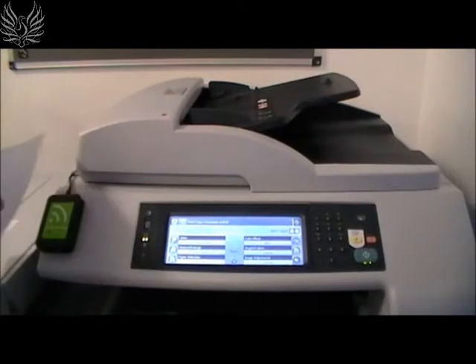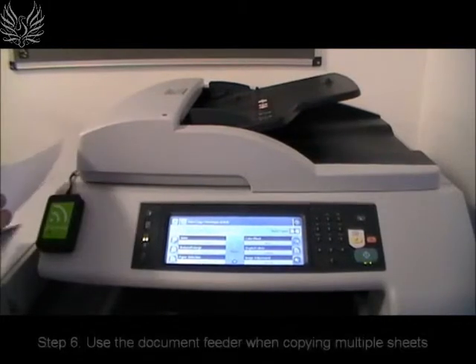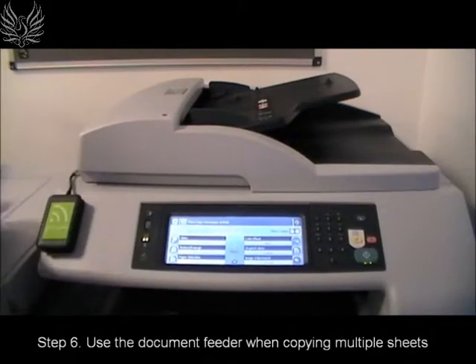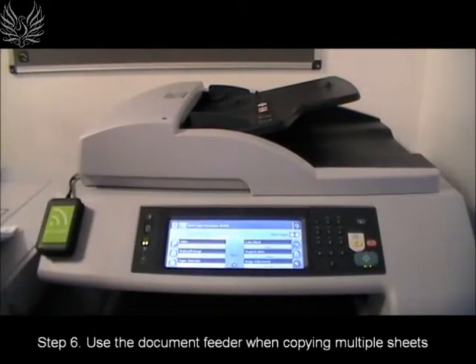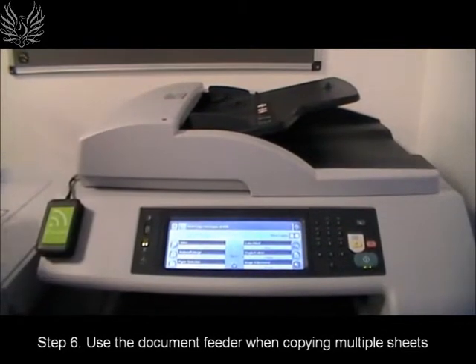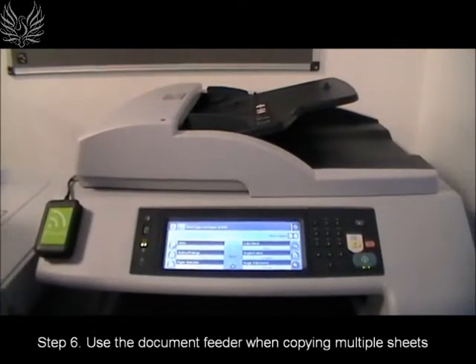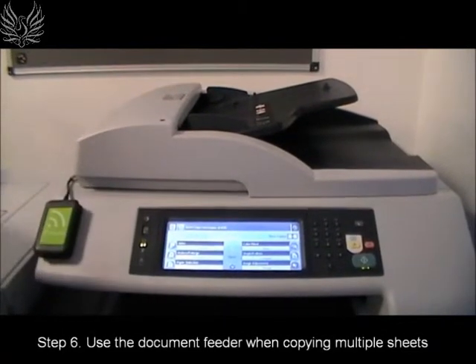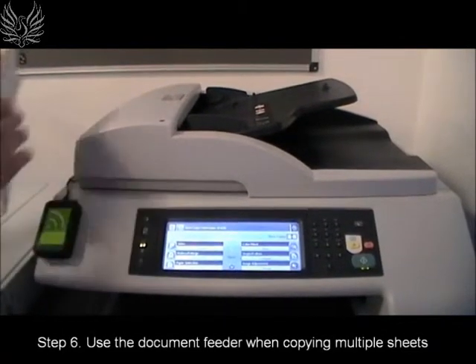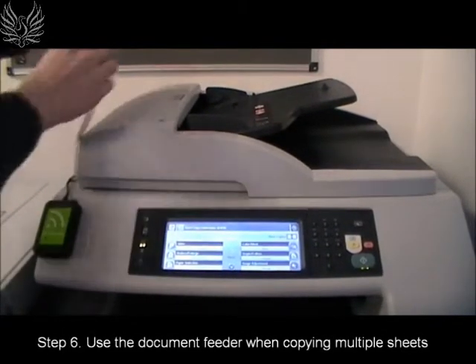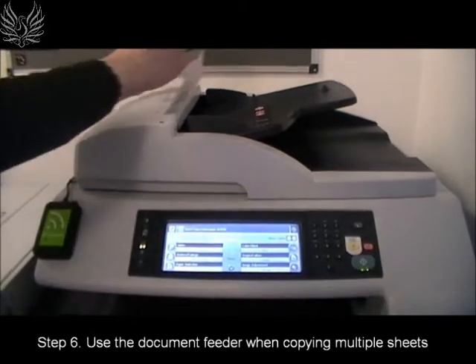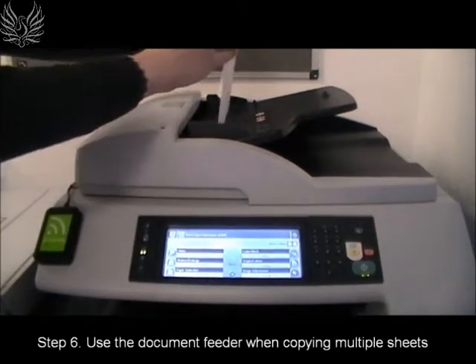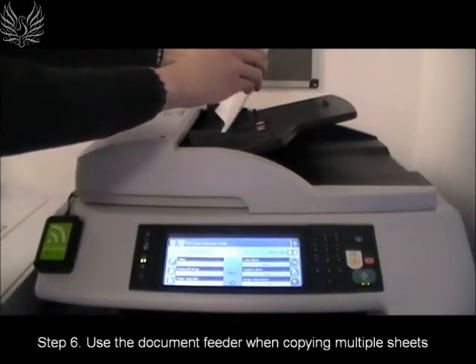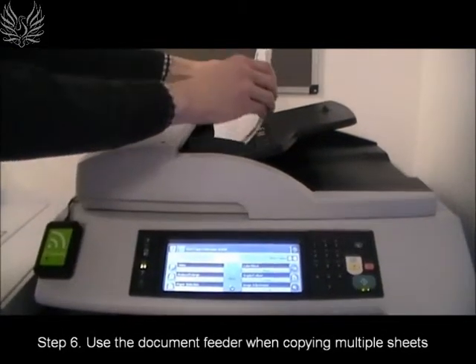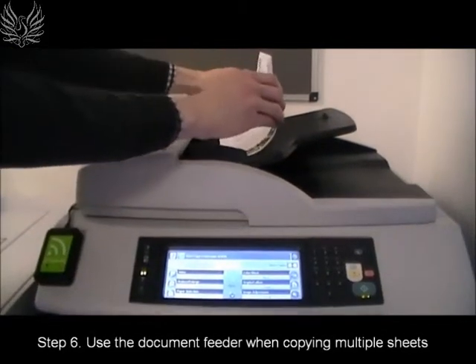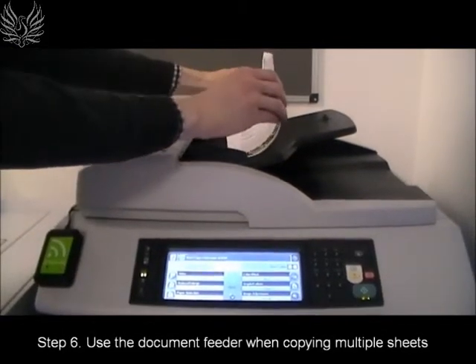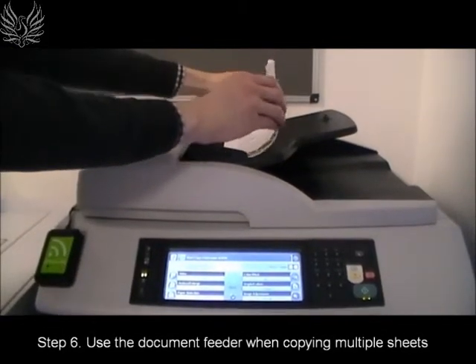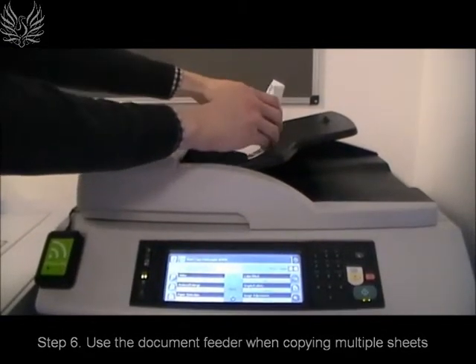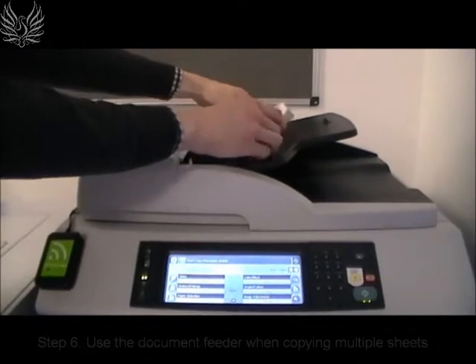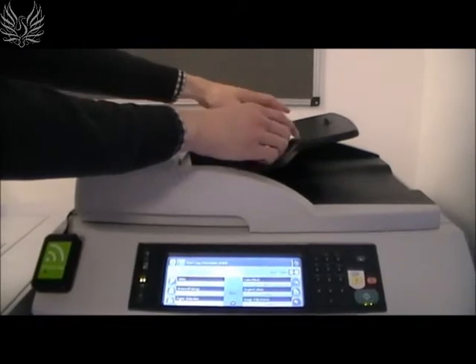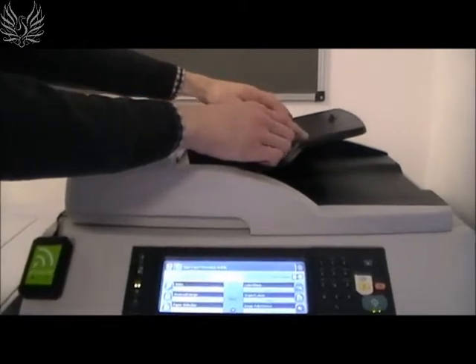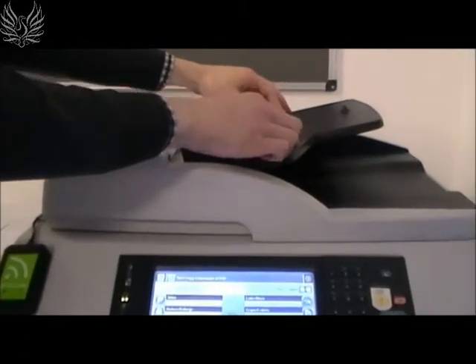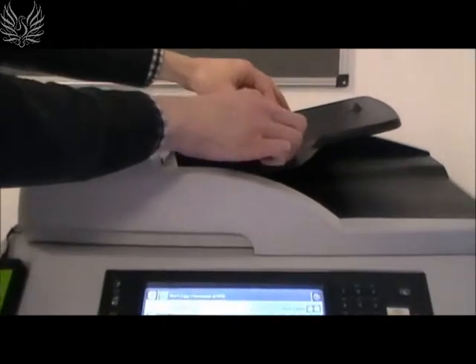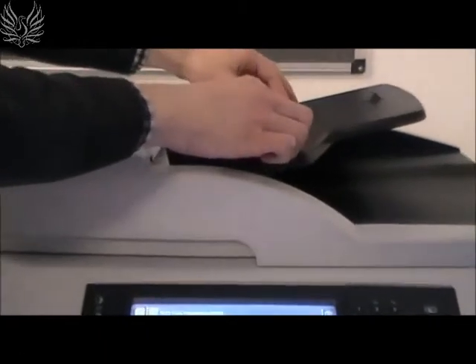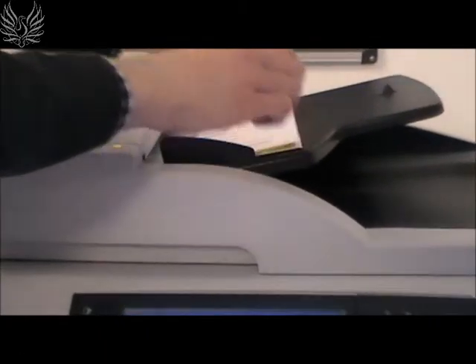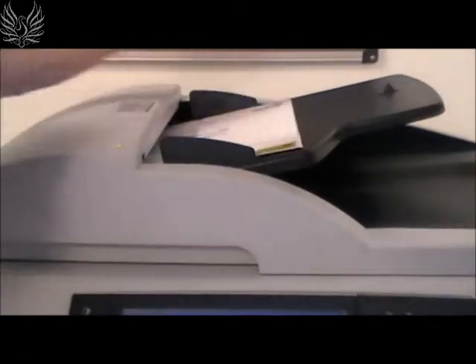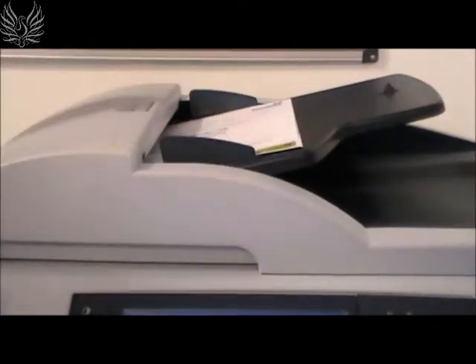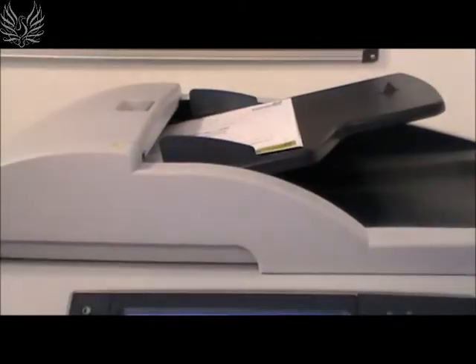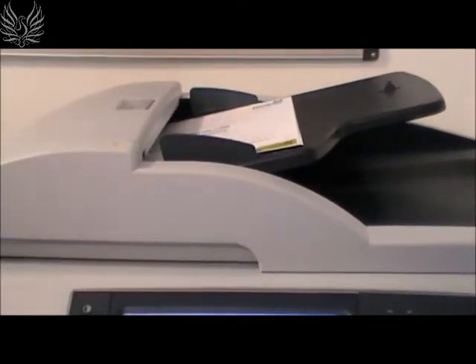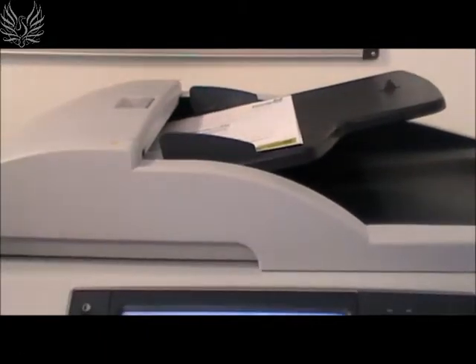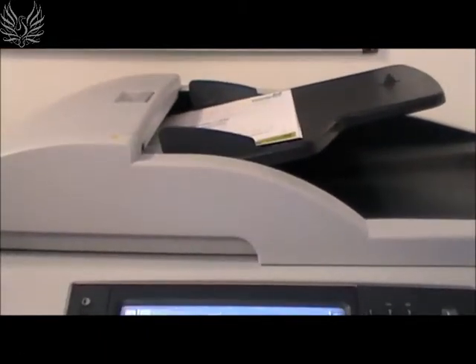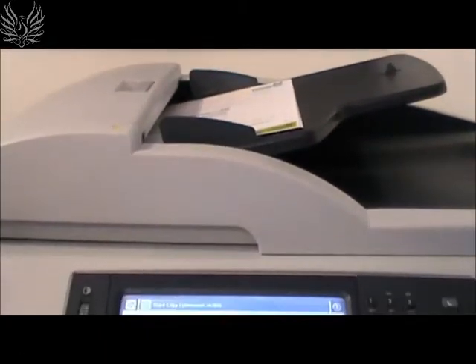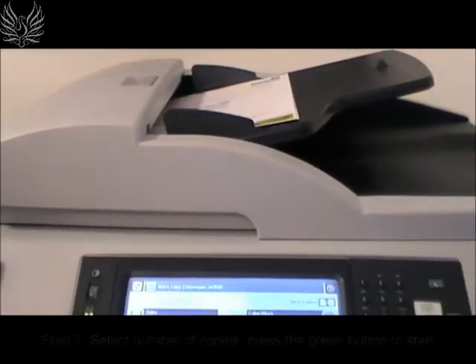When copying multiple sheets of A4 paper, use the document feeder on the top of the printer. Insert the documents as shown.